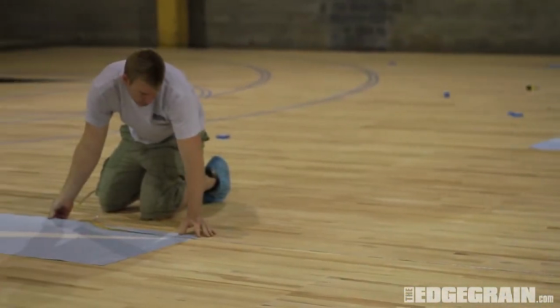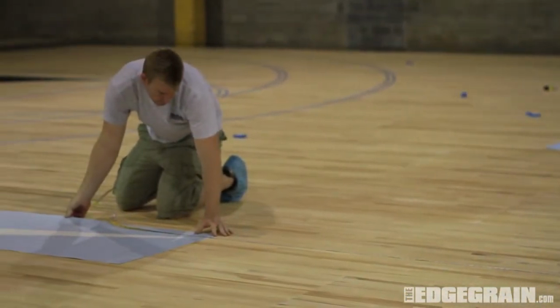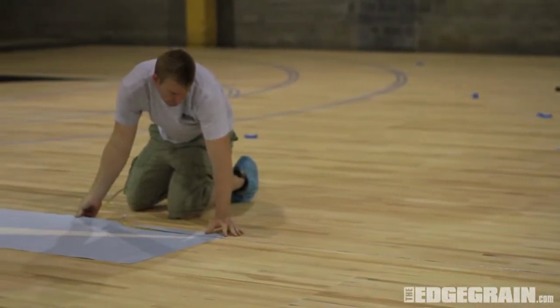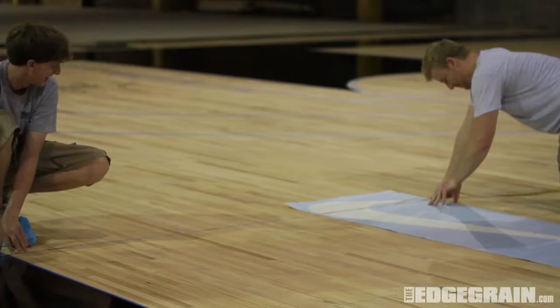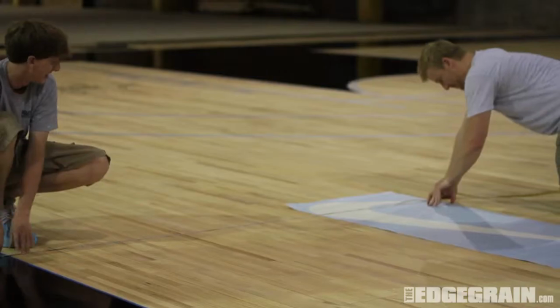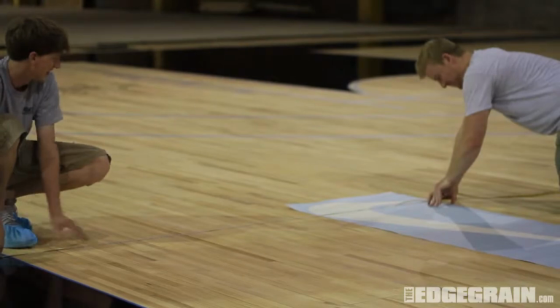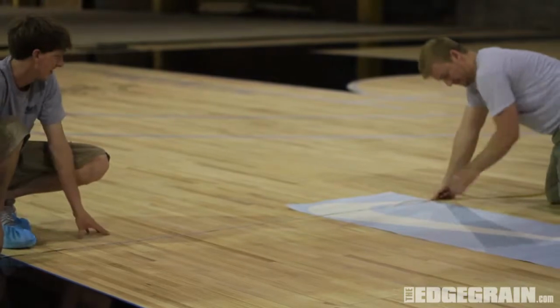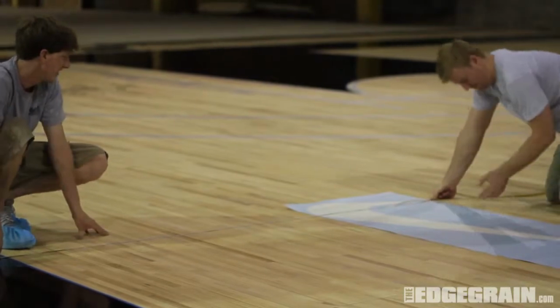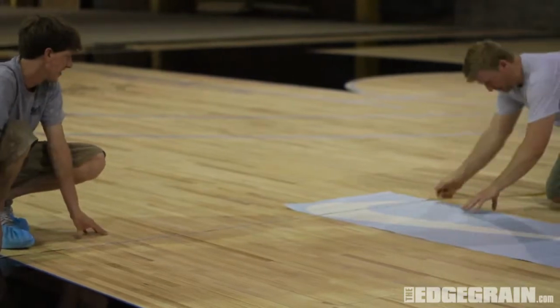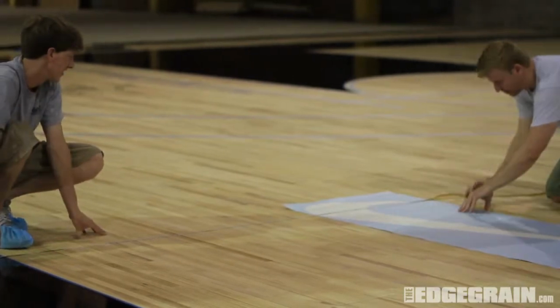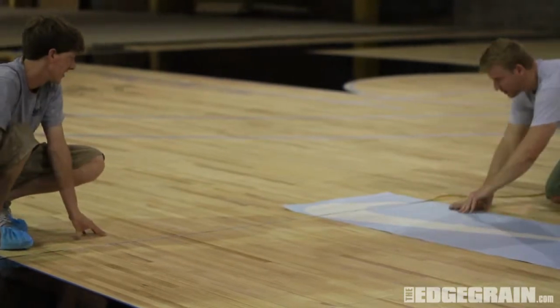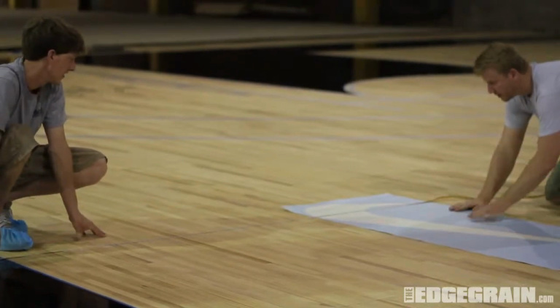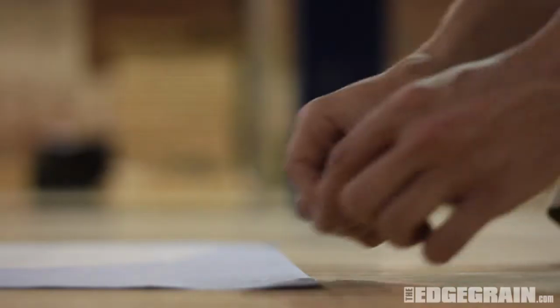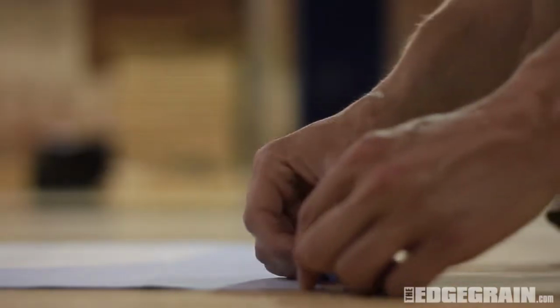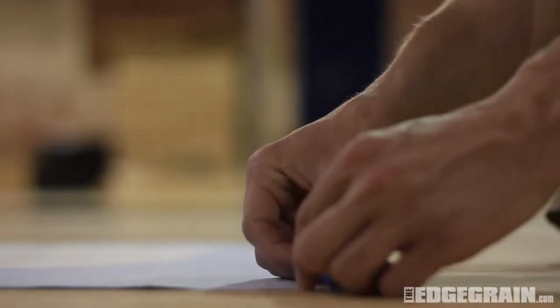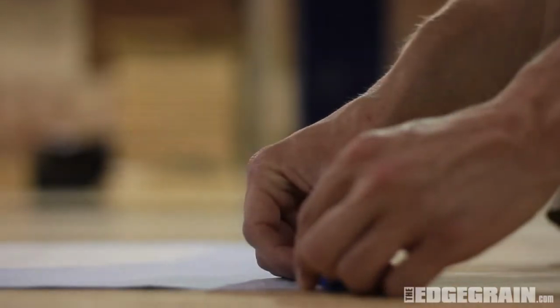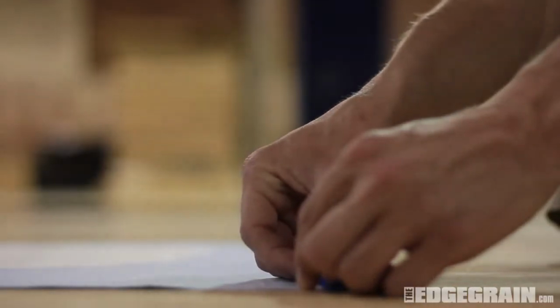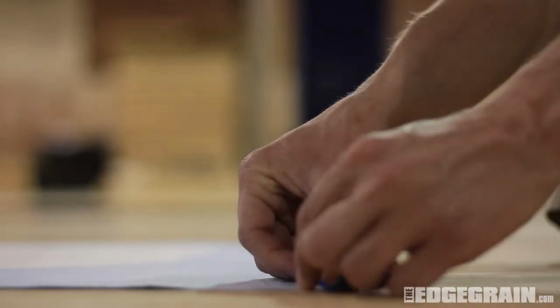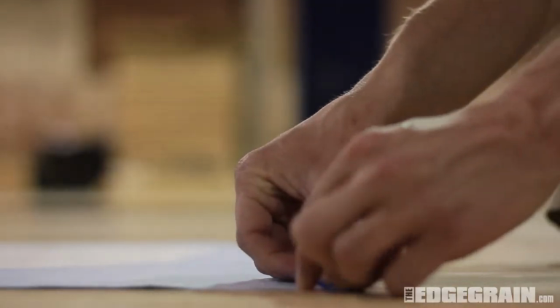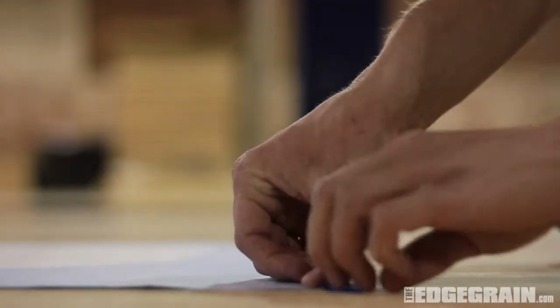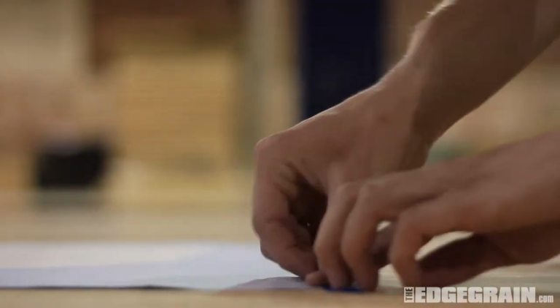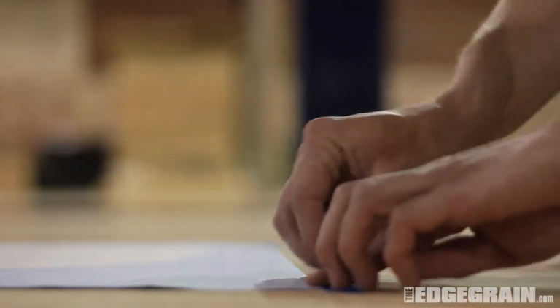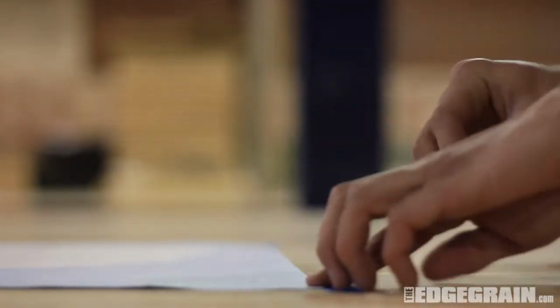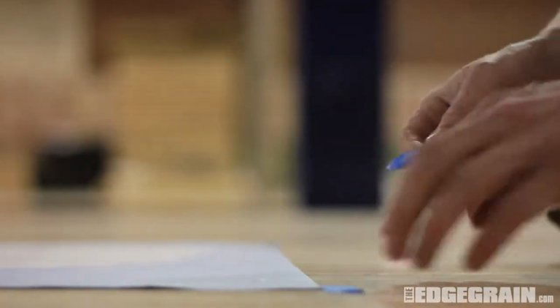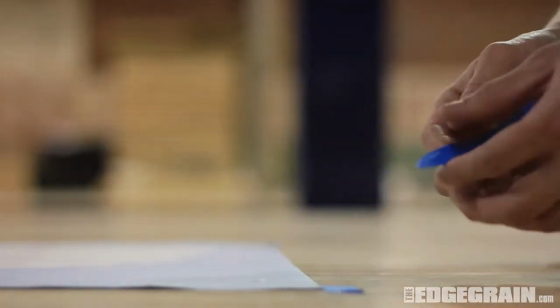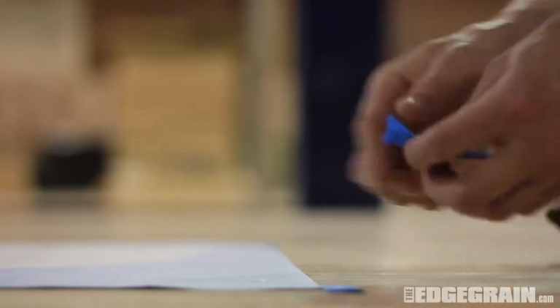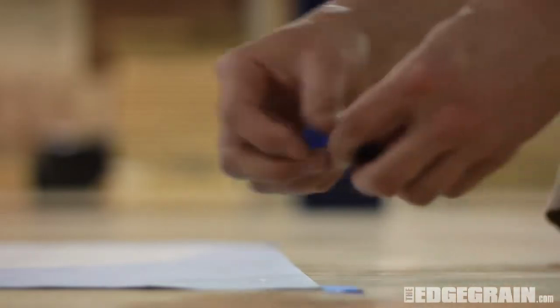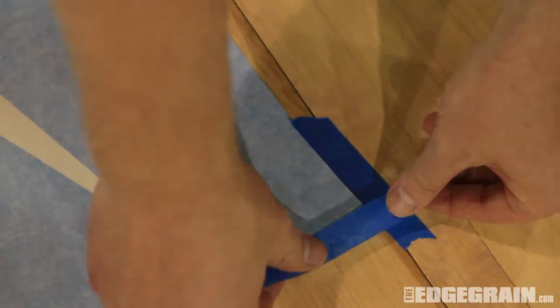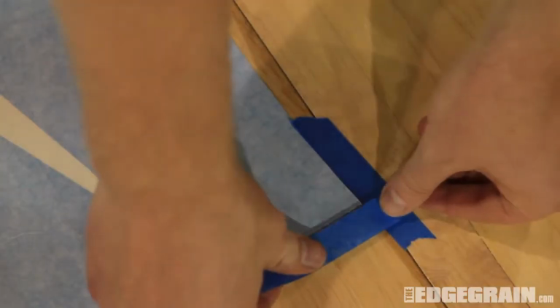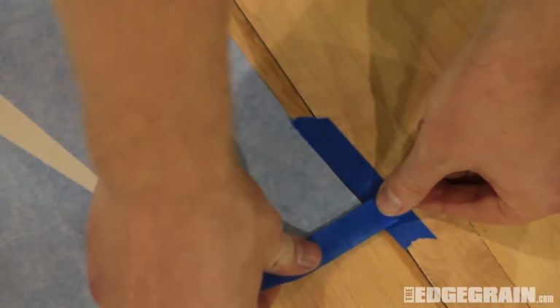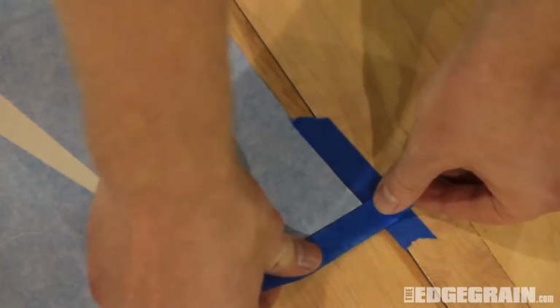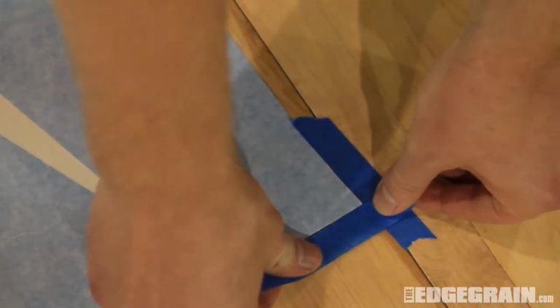Start by finding the placement of the logo on the floor. Mark the corners of the stencil with tape.